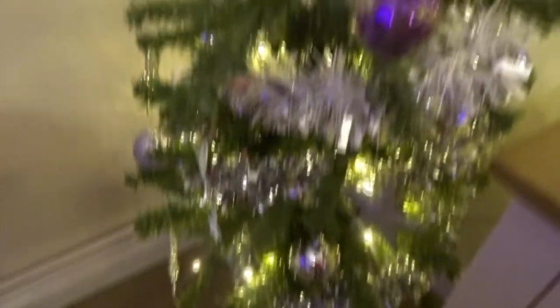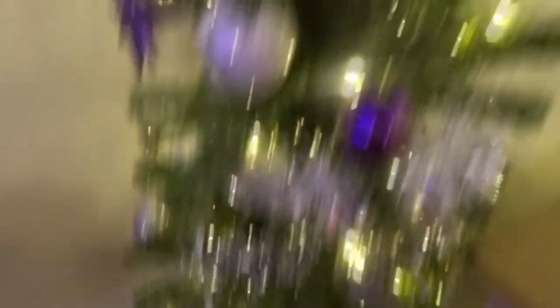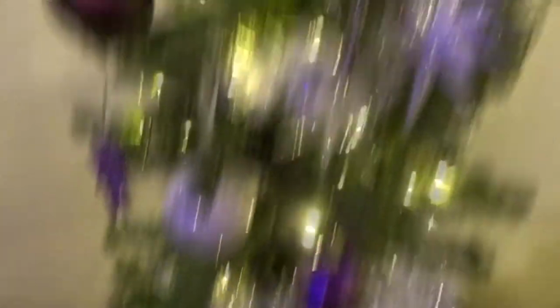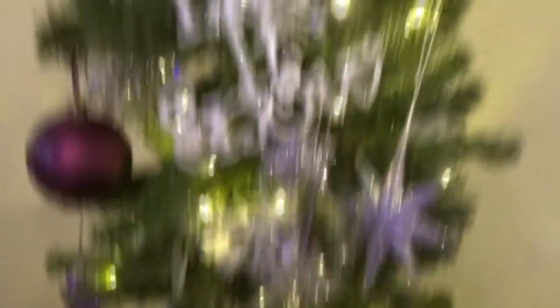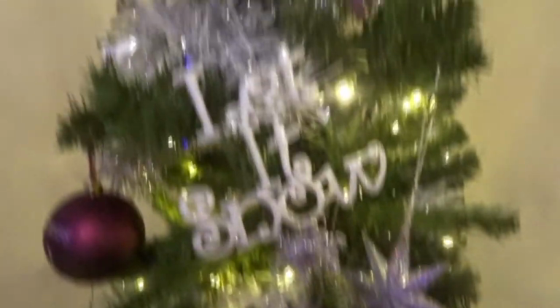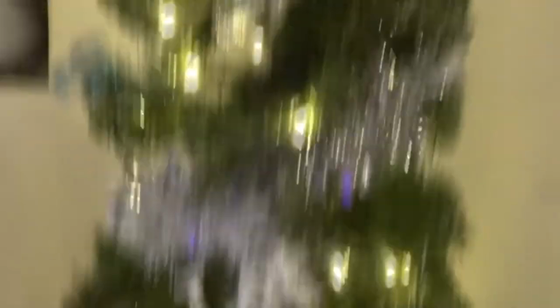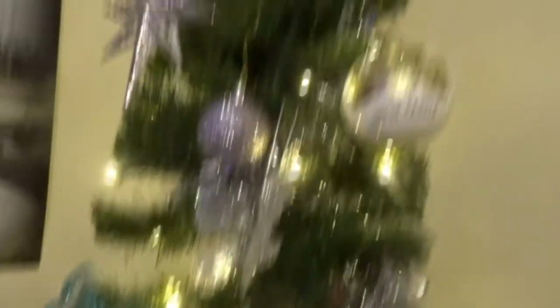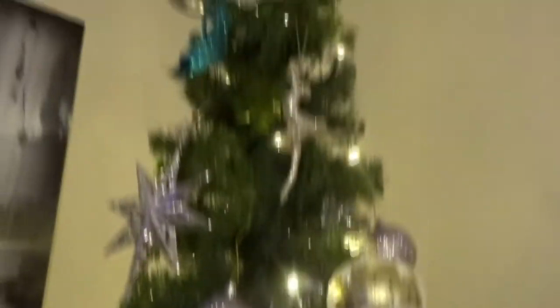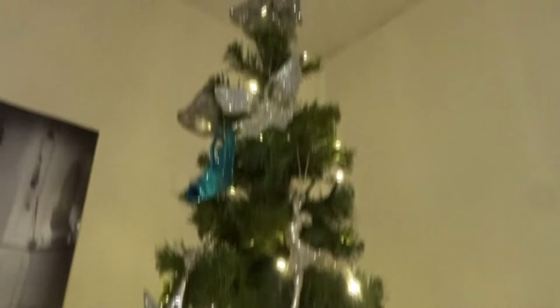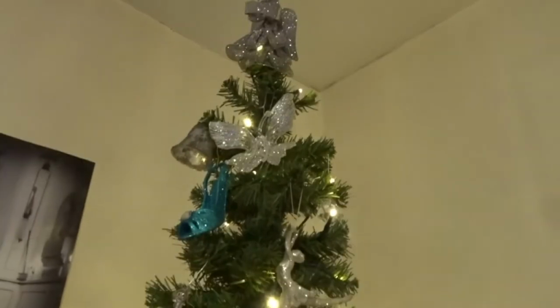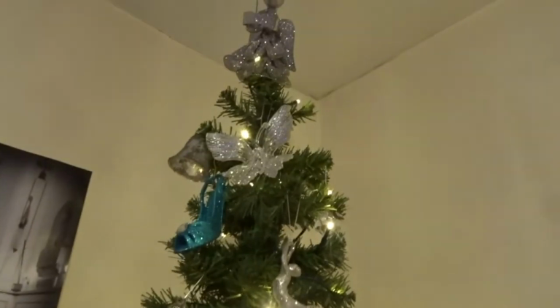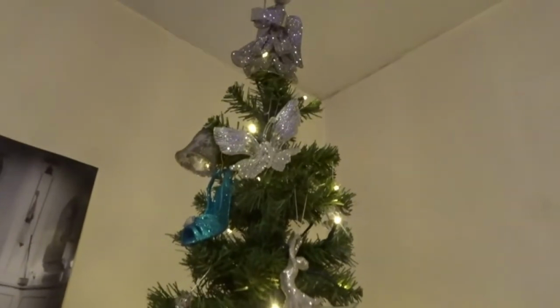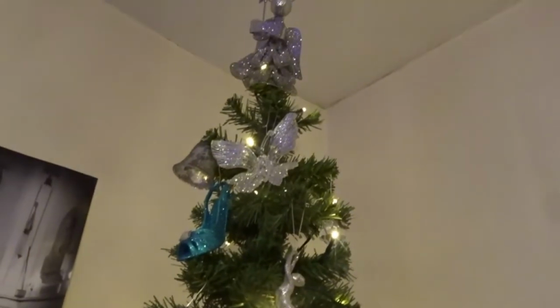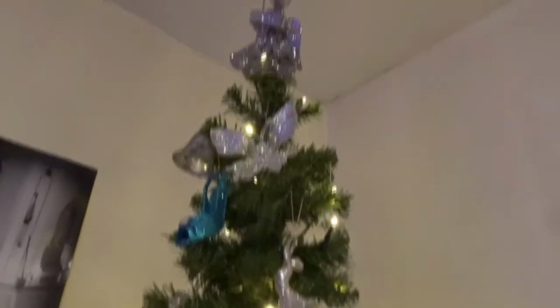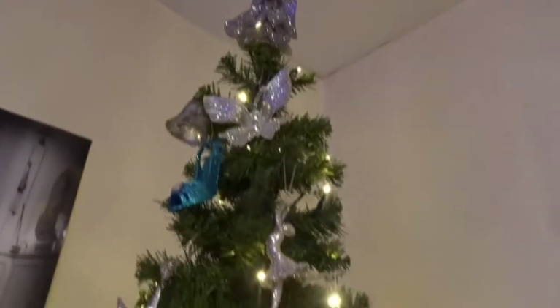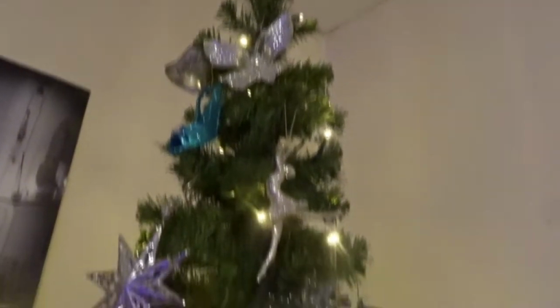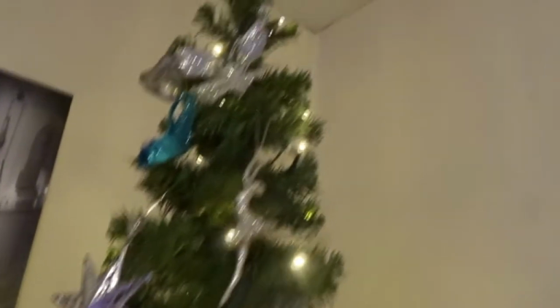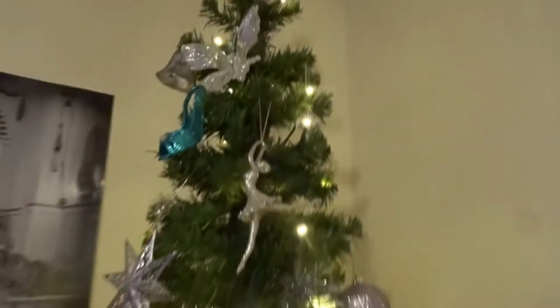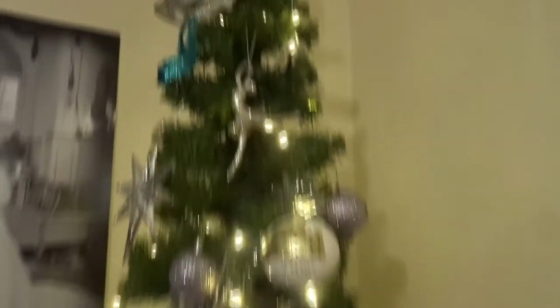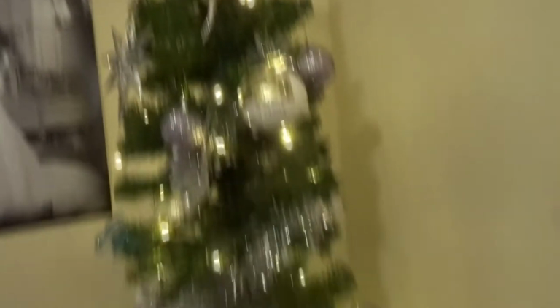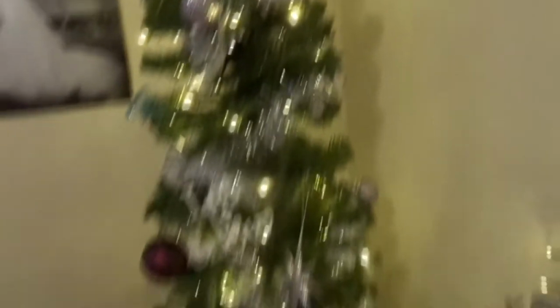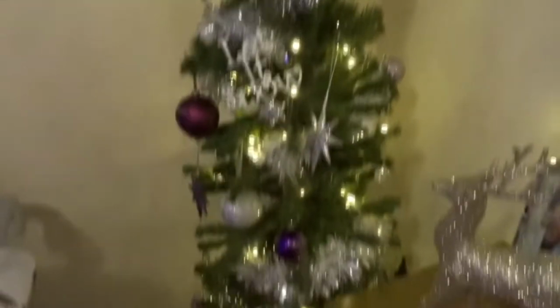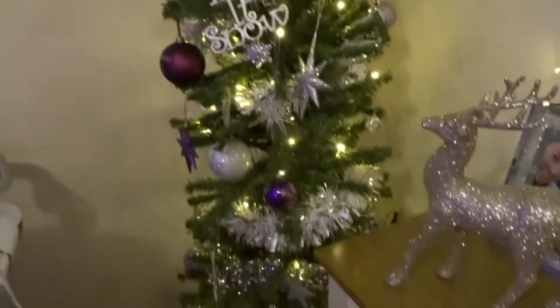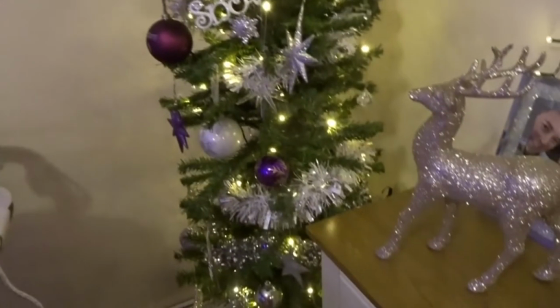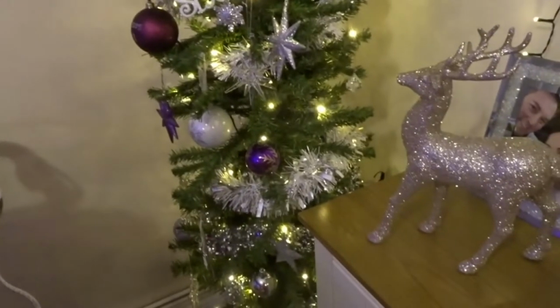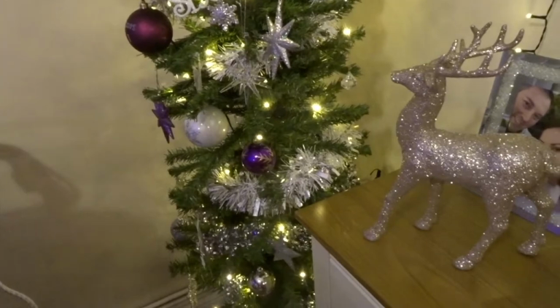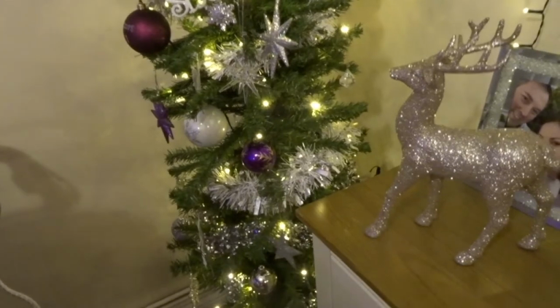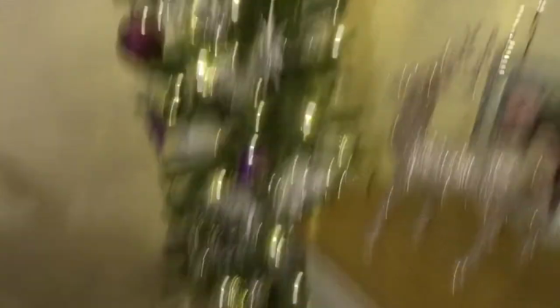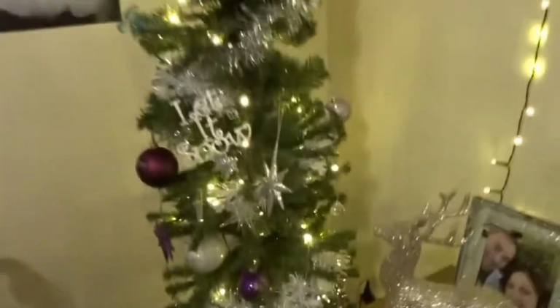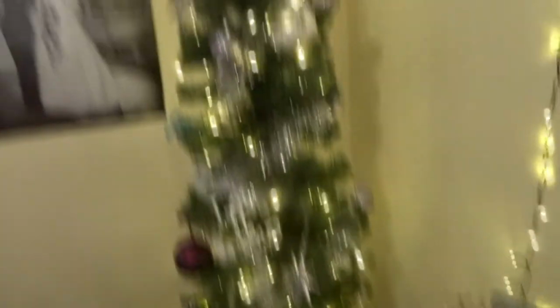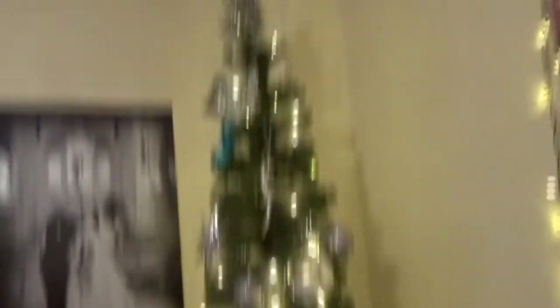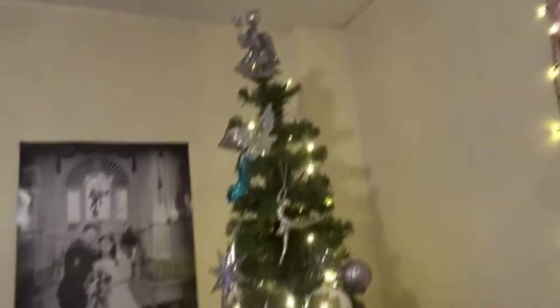We got this from B&M. We used to have a really big tree in the corner but this is kind of really tall — seven foot, pre-lit, very handy while I've been poorly — and it just fits really nicely in that corner there.